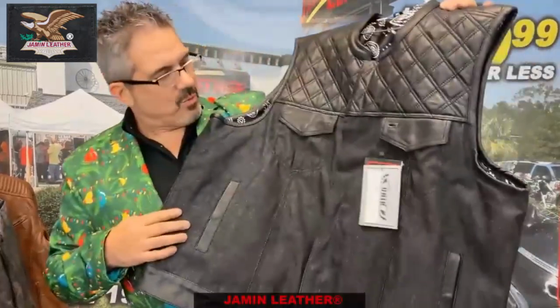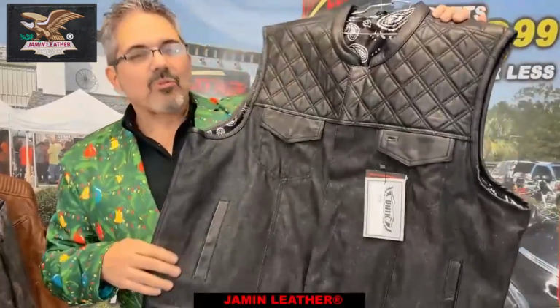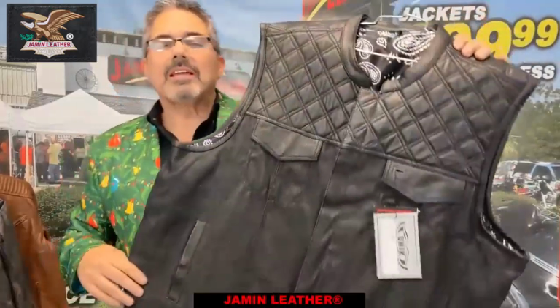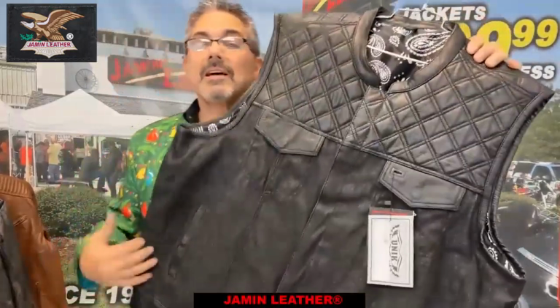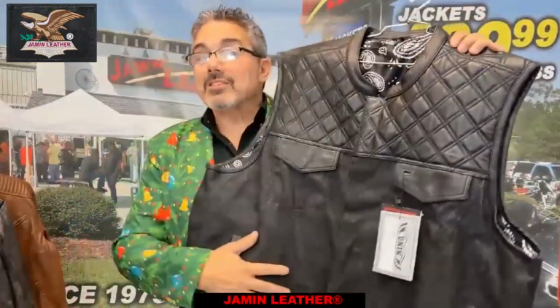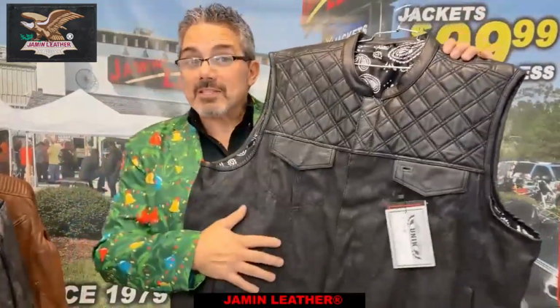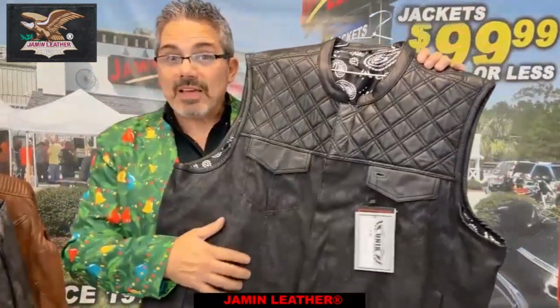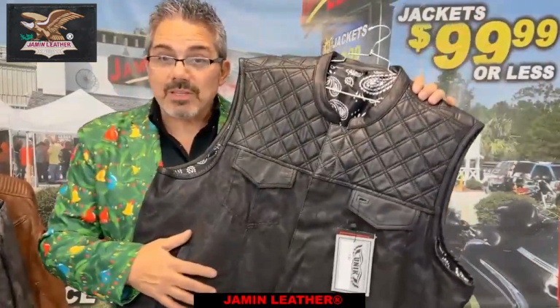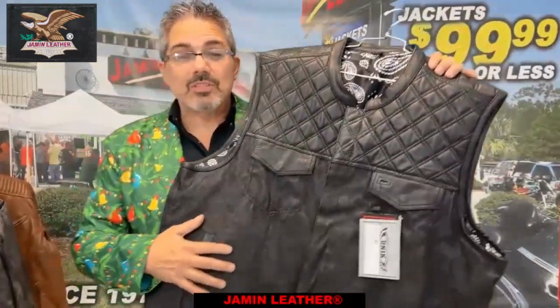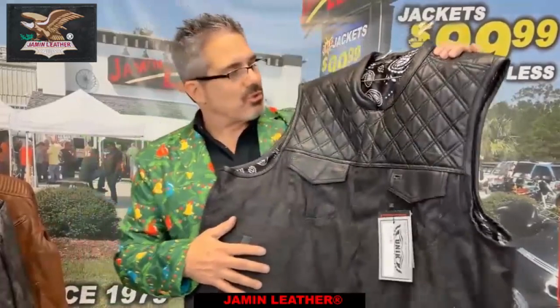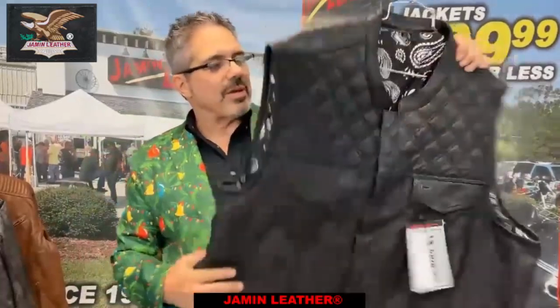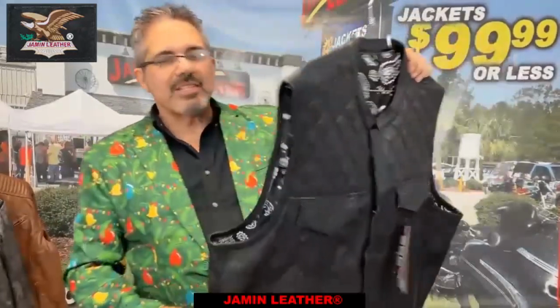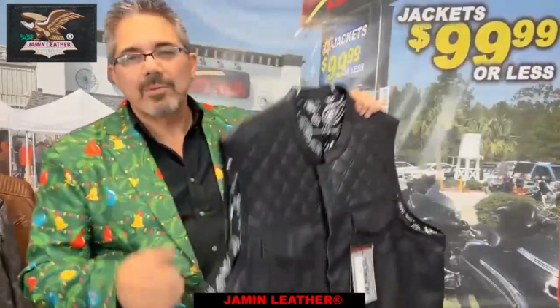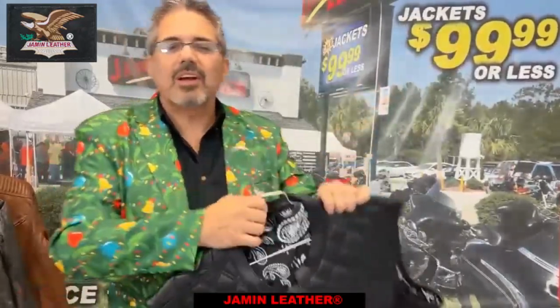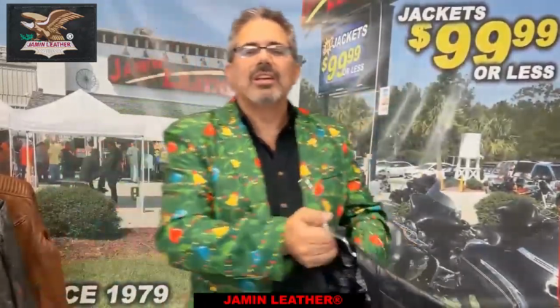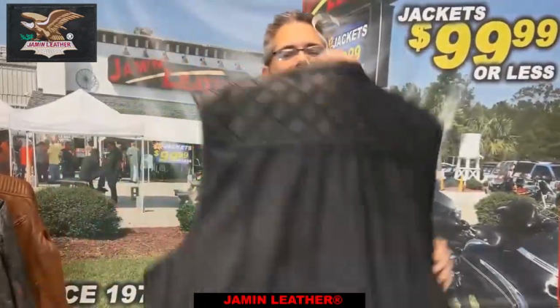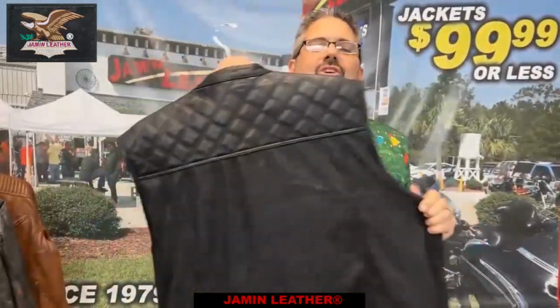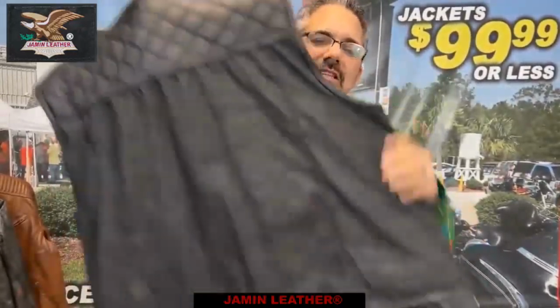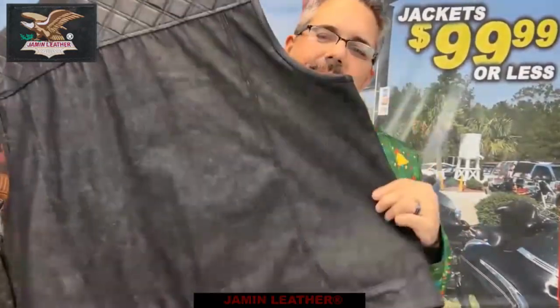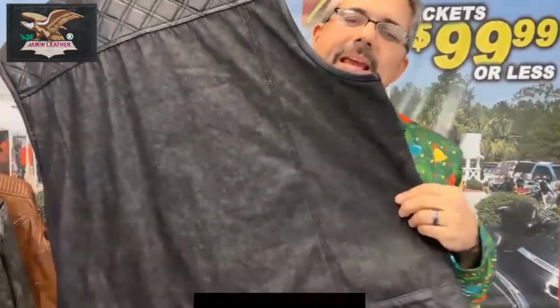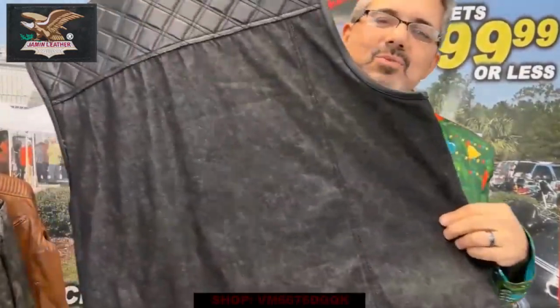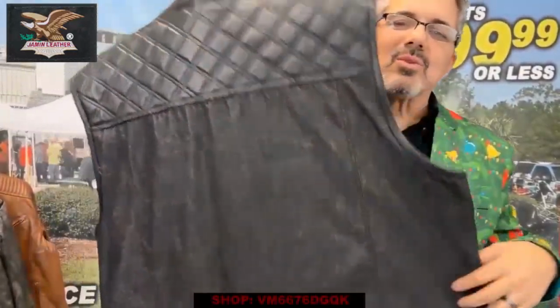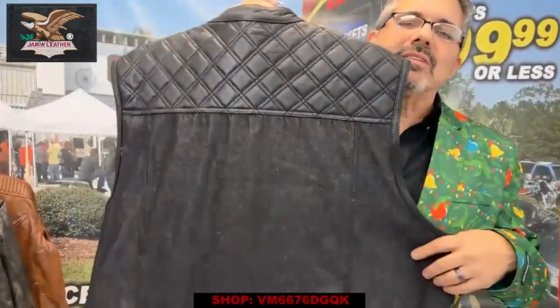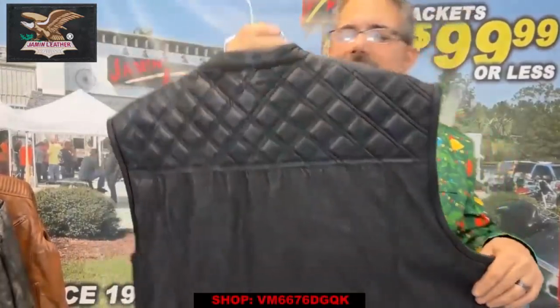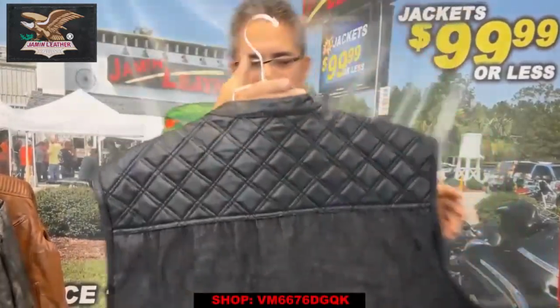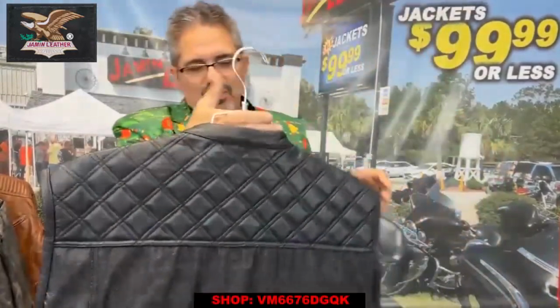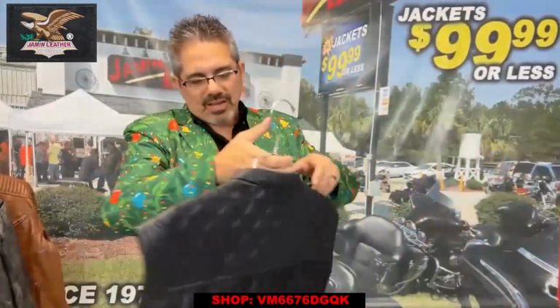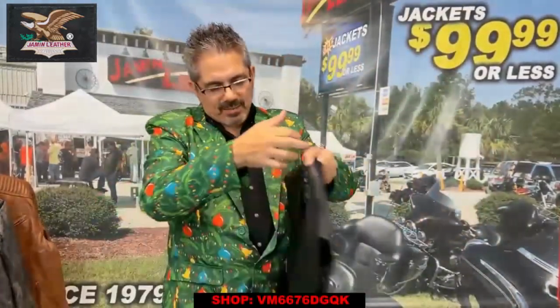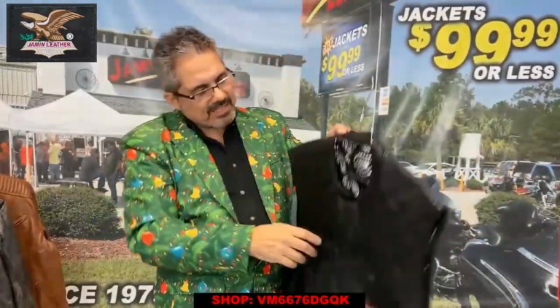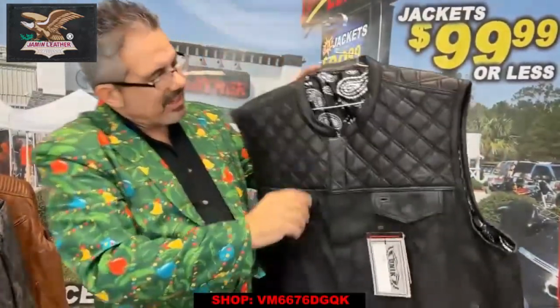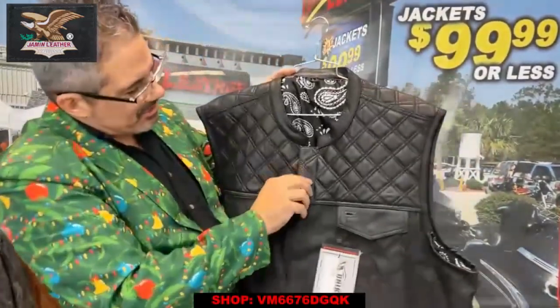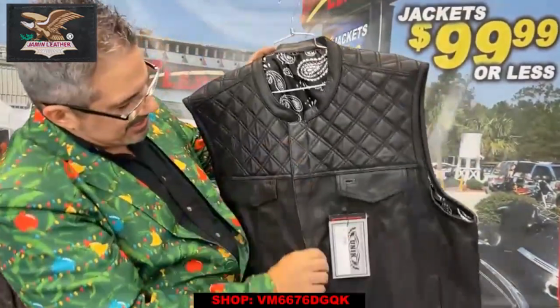We've got a really nice men's vest with quilted shoulders. We have this in a couple of different colors. It's a denim bottom half as well as a quilted top half.